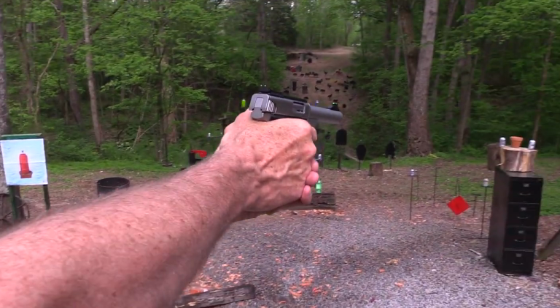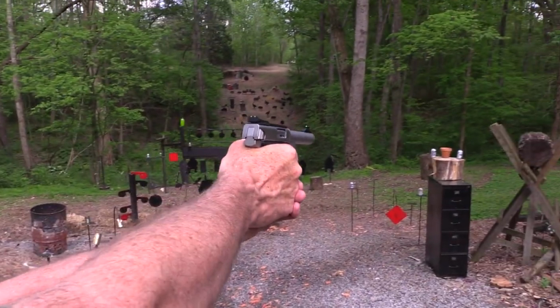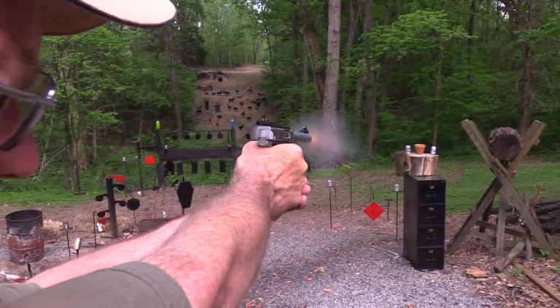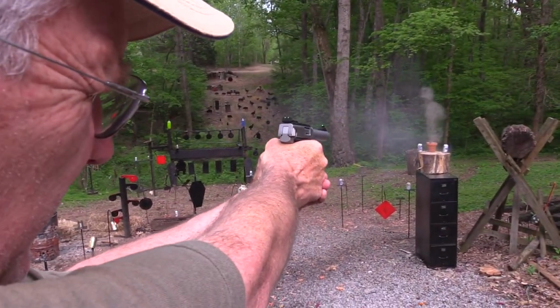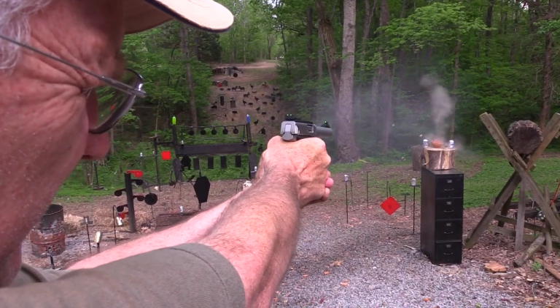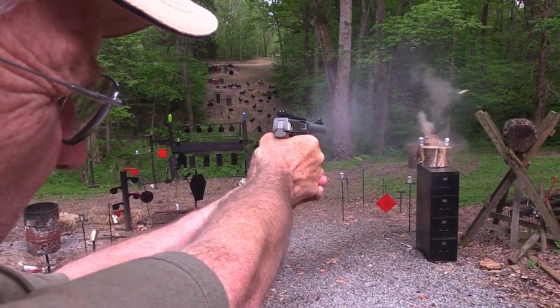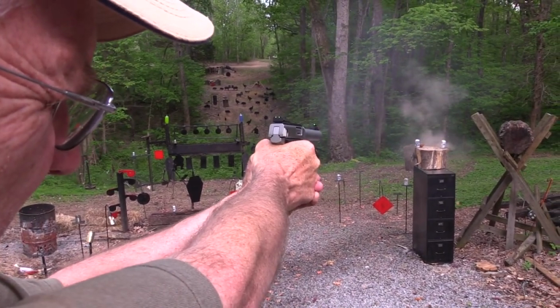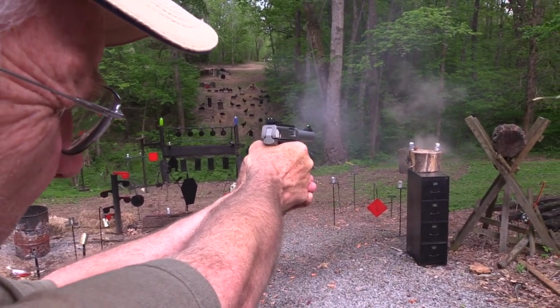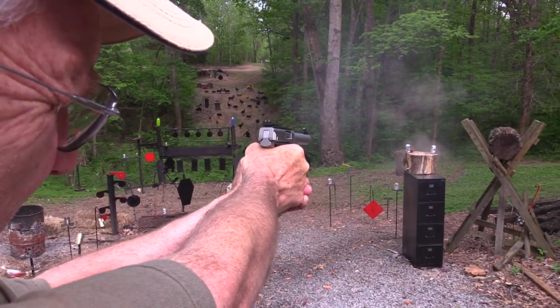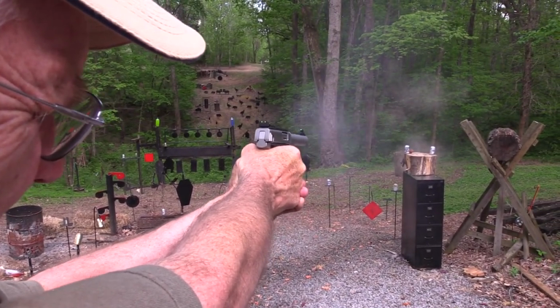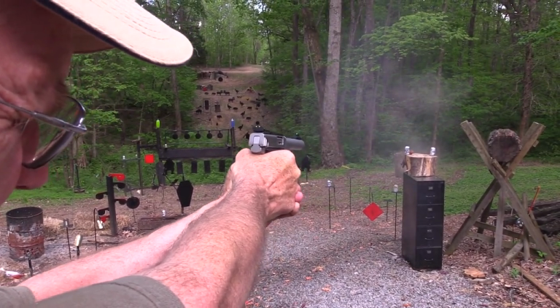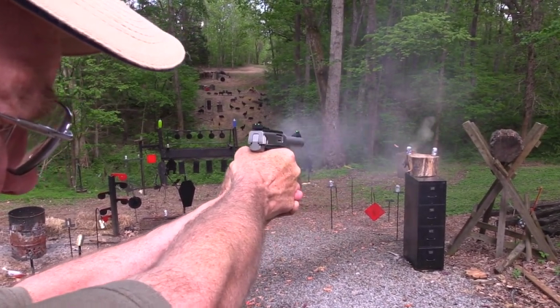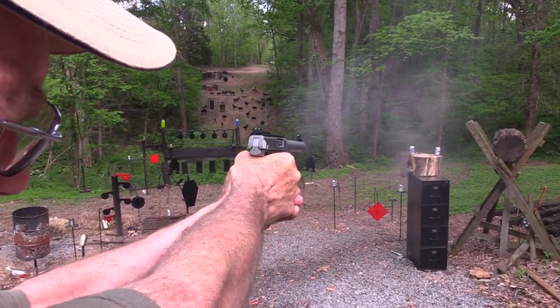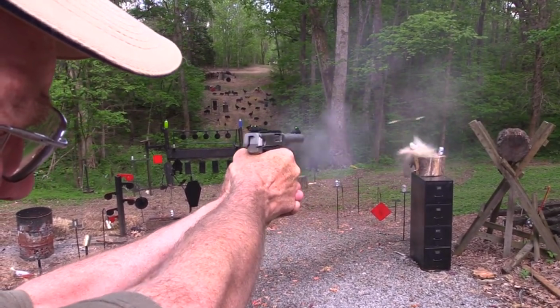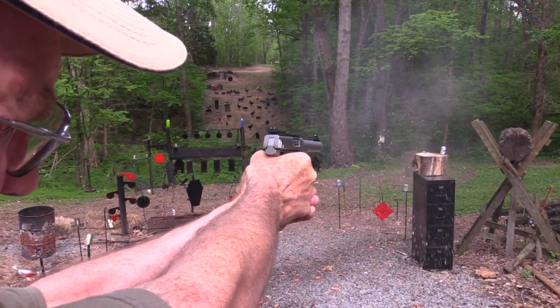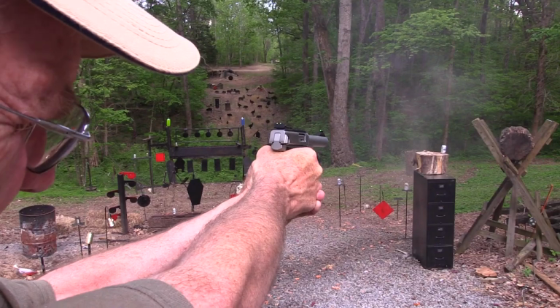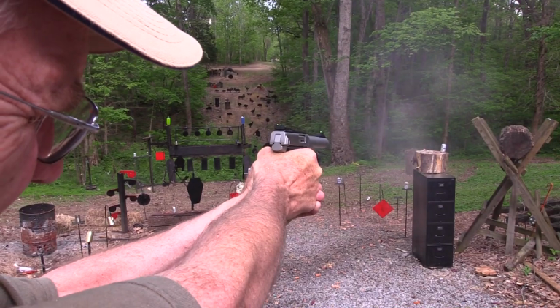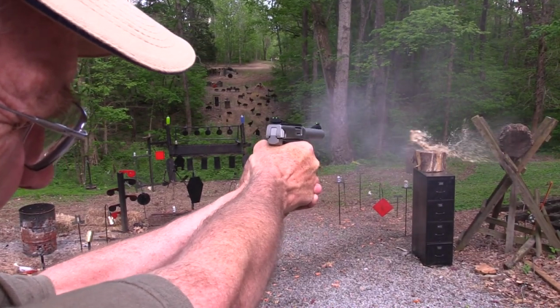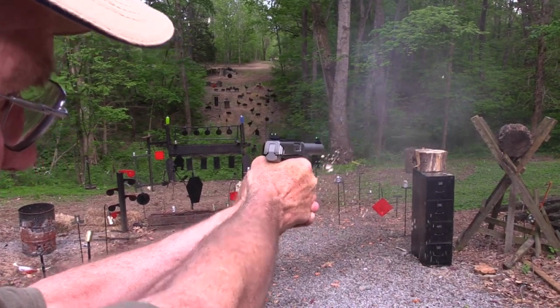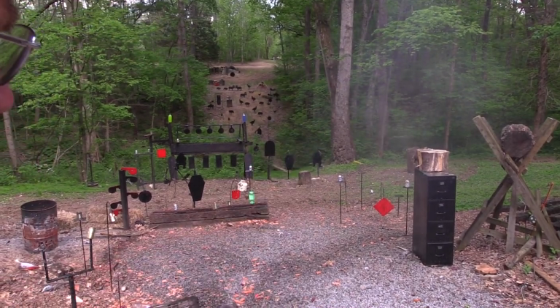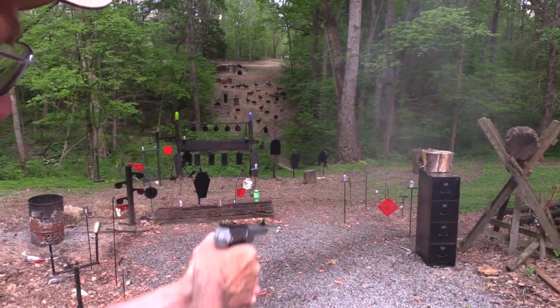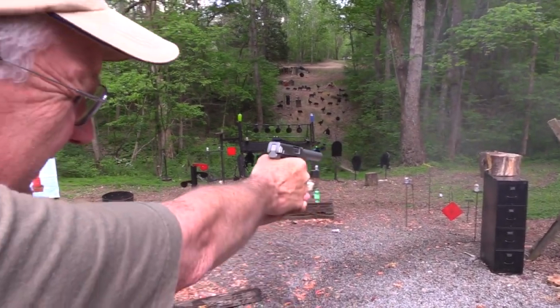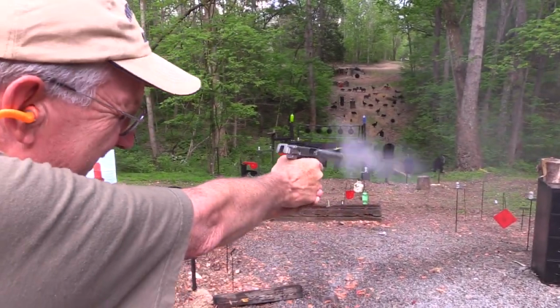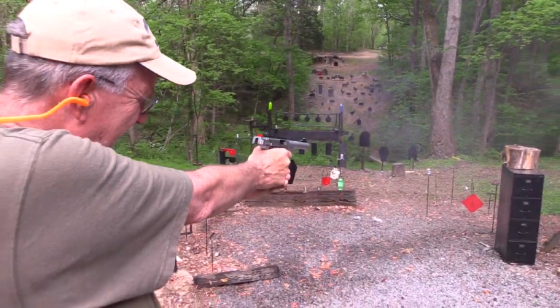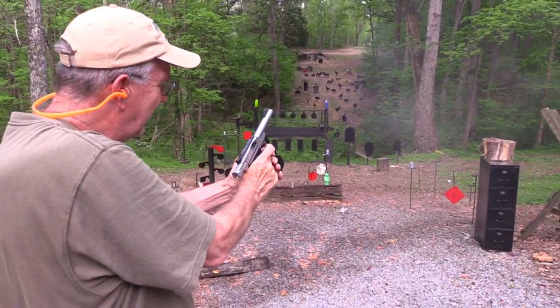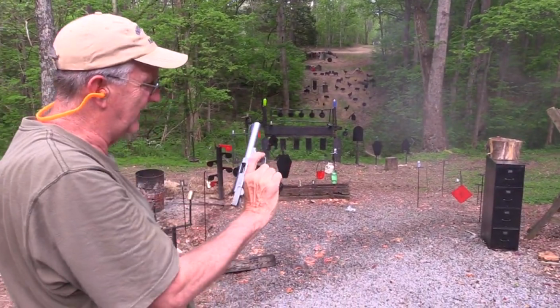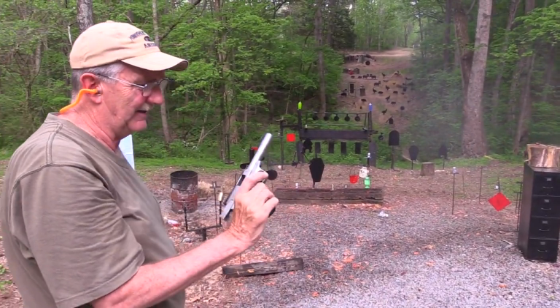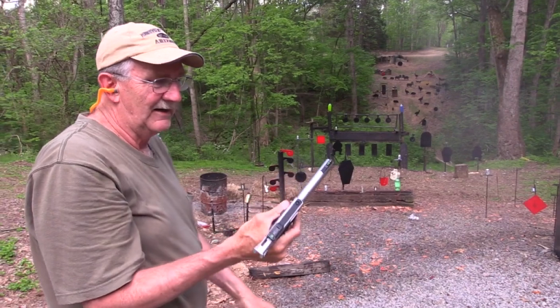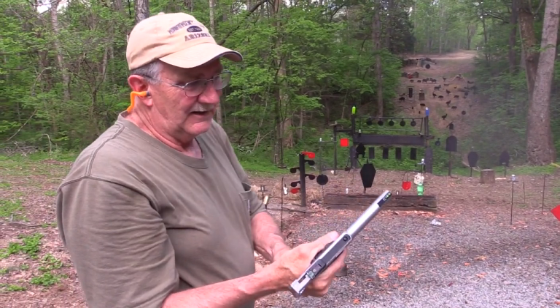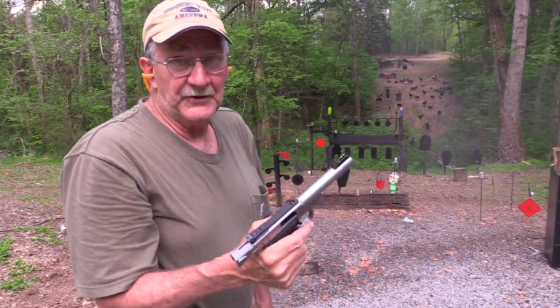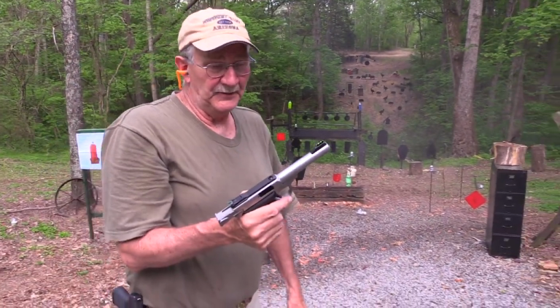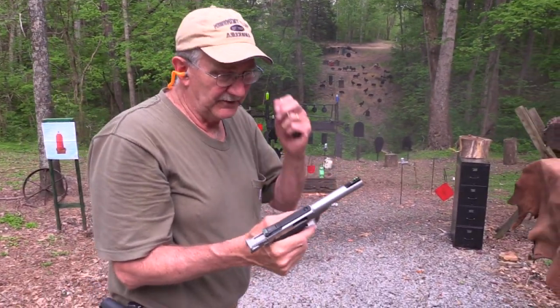Let's do a little pot smoking. Hickok on the last round. Pretty cool. Pretty cool.